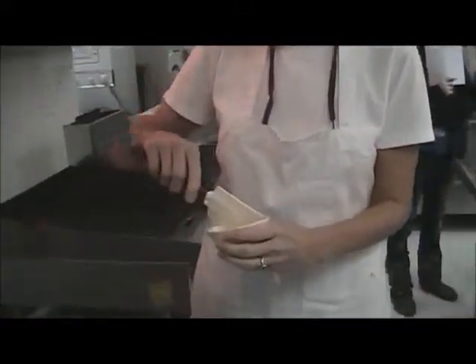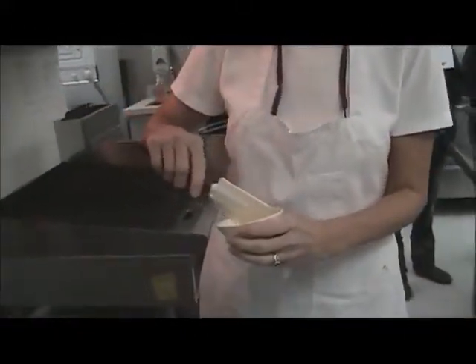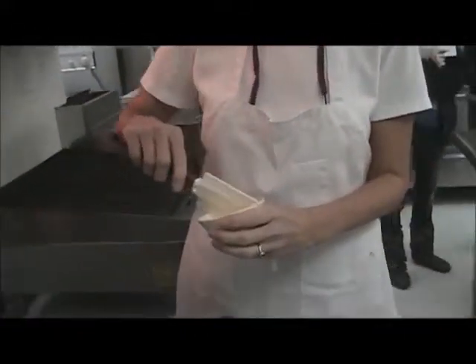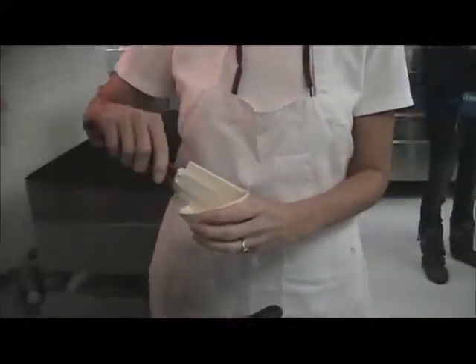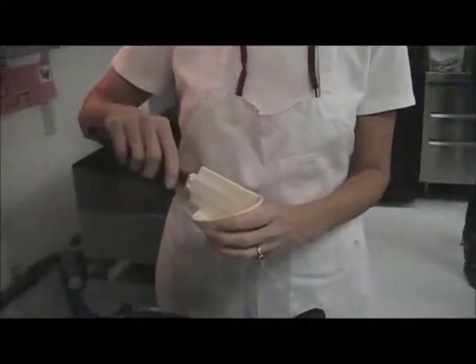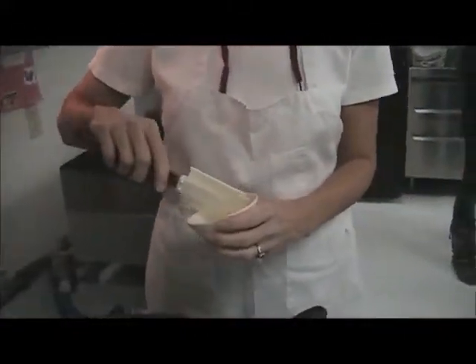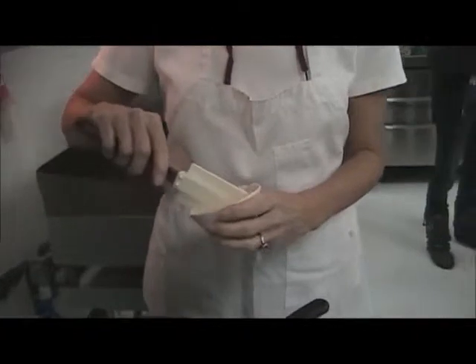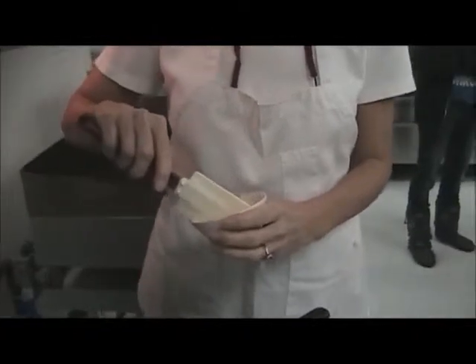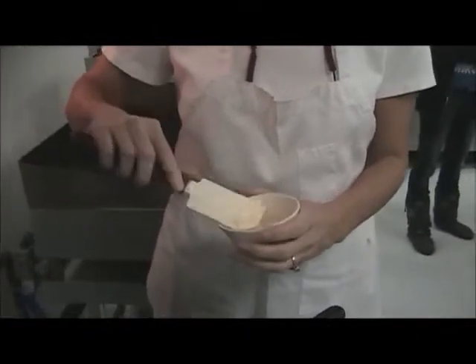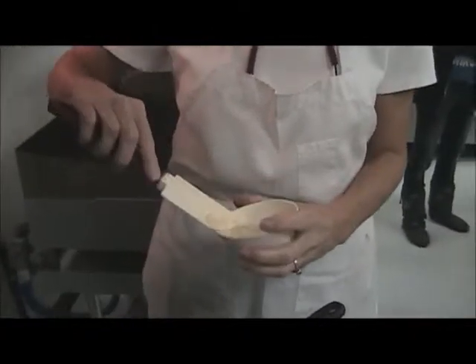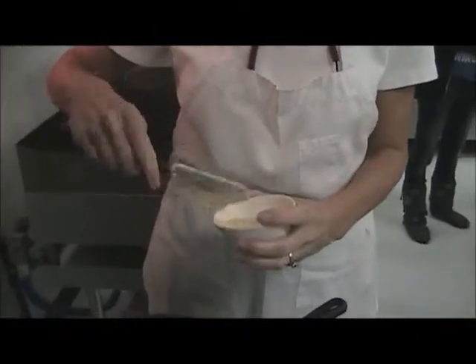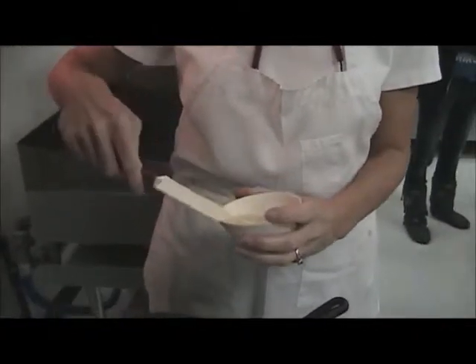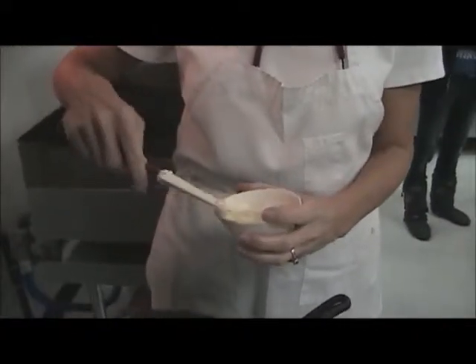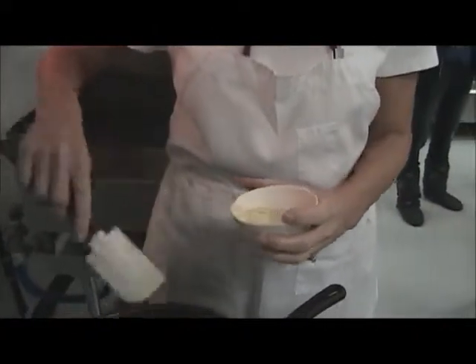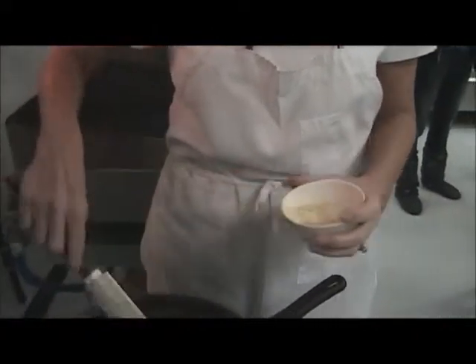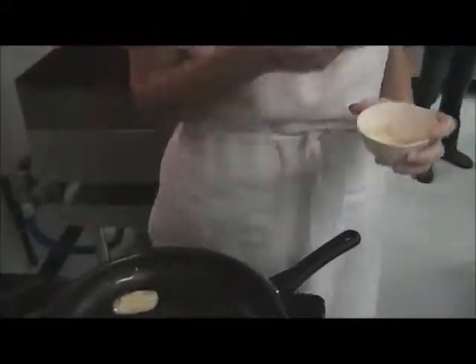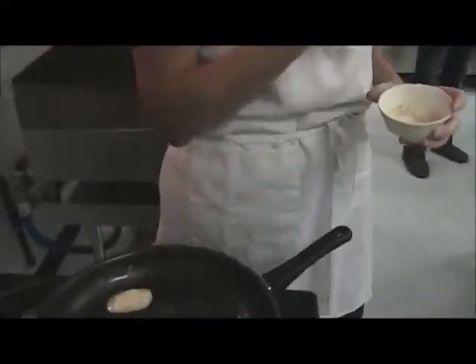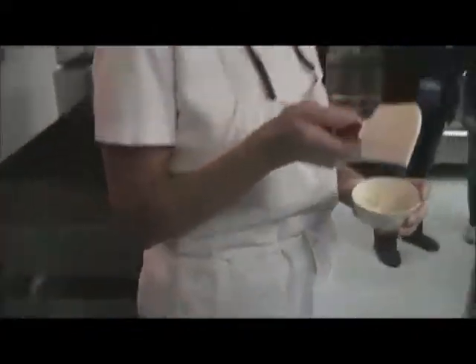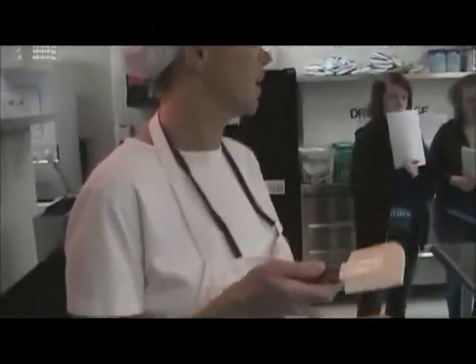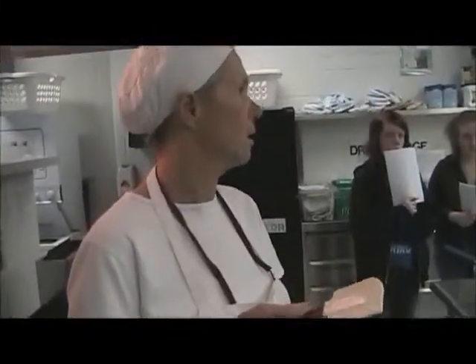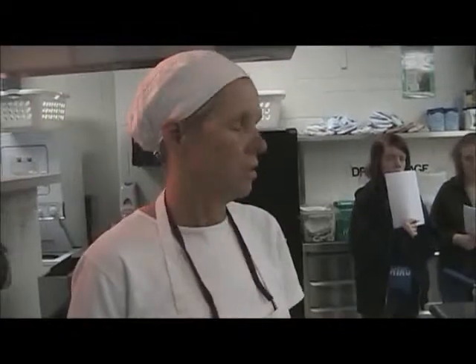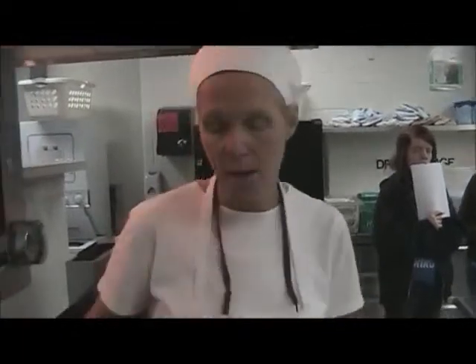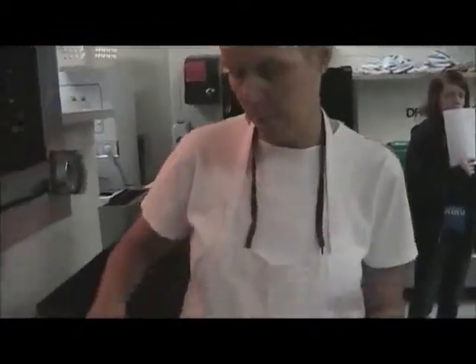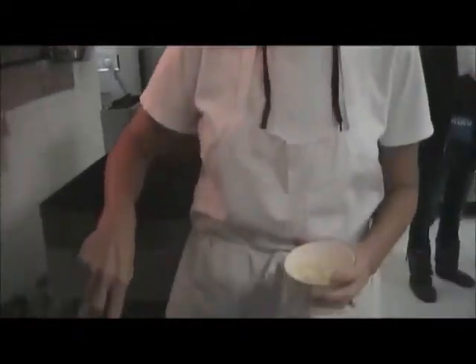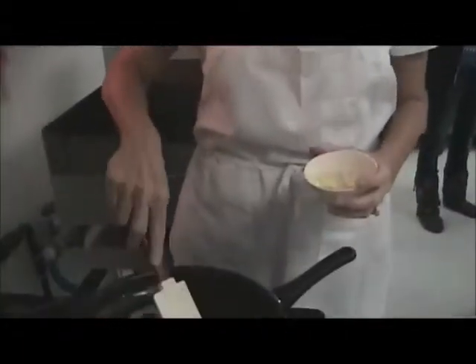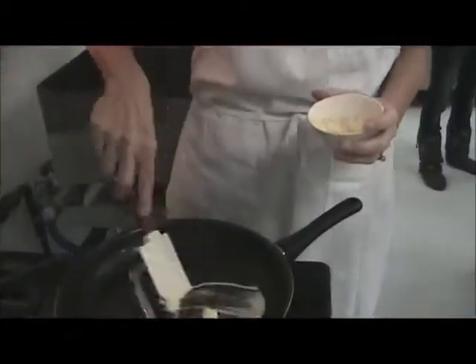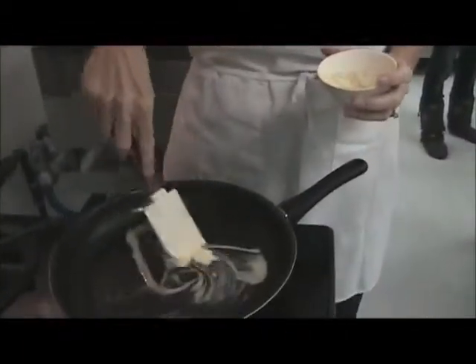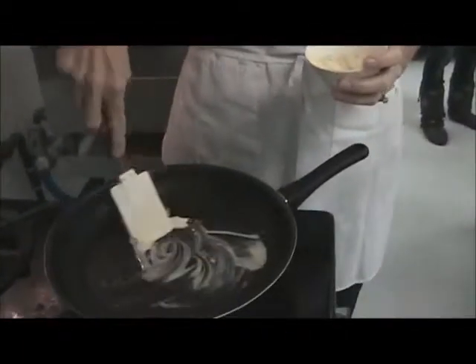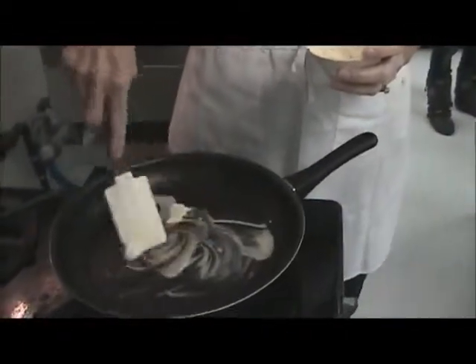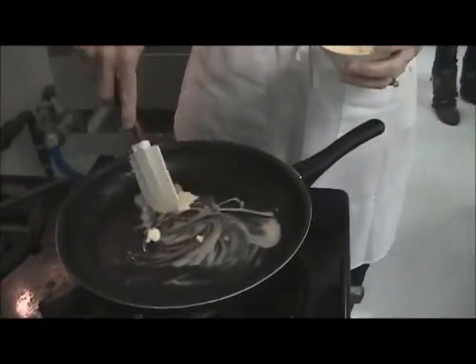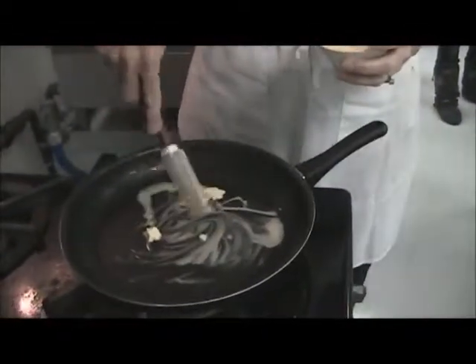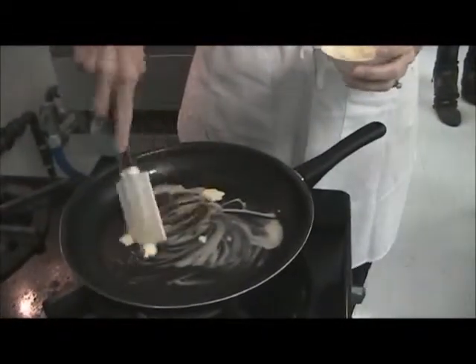Whoever minced these onions didn't mince all of them — they don't look so minced. But you guys are going to do much better, right? You know how to mince.